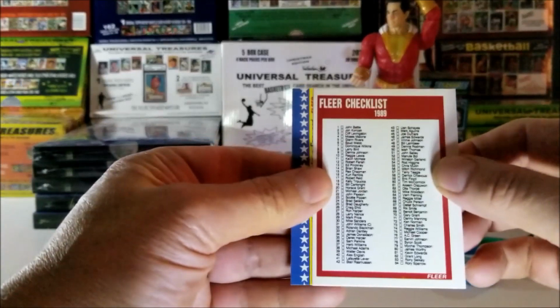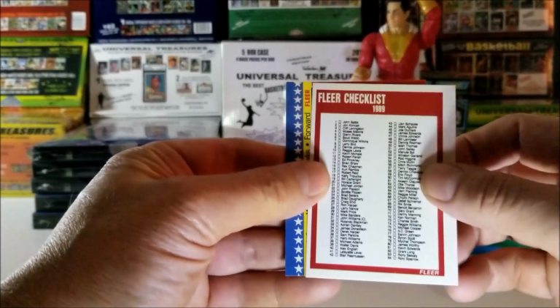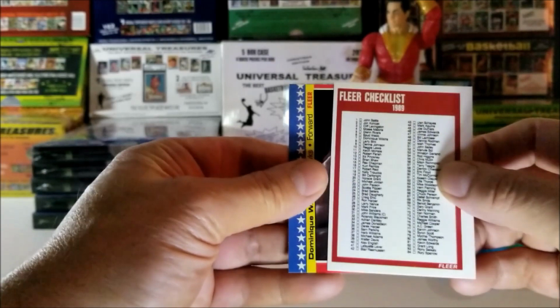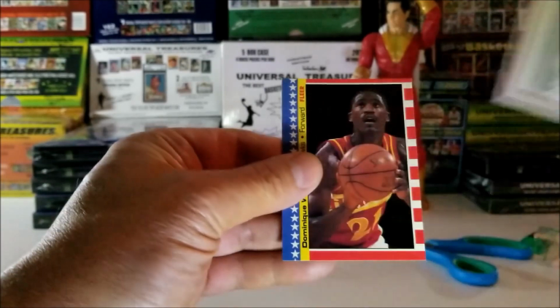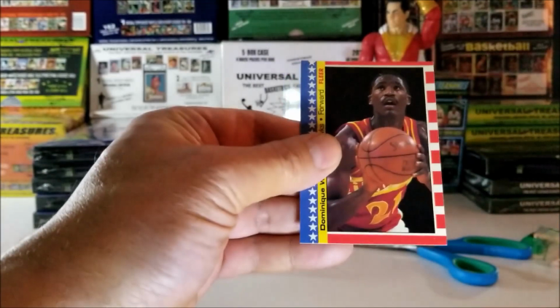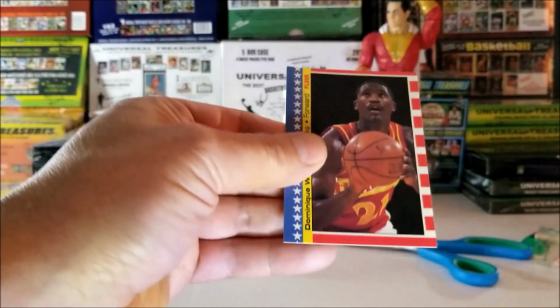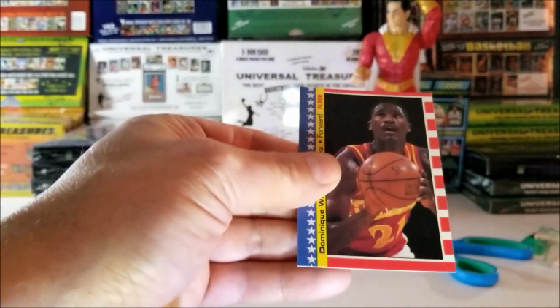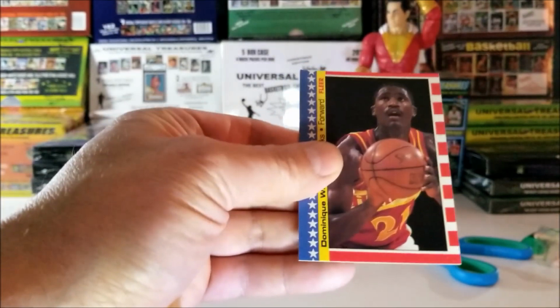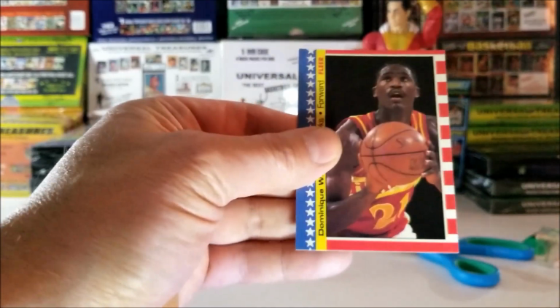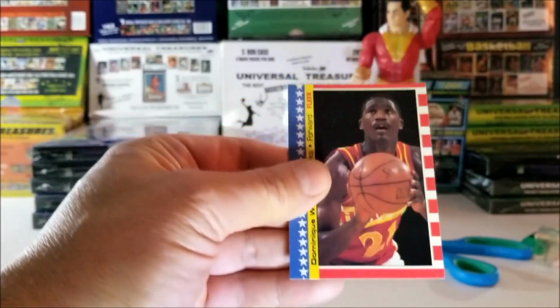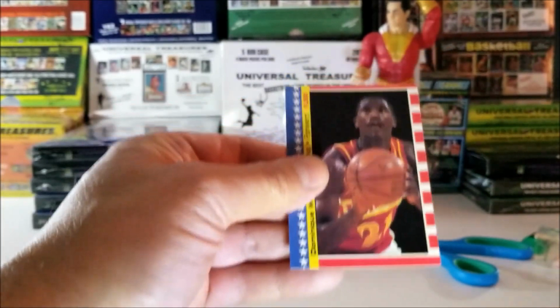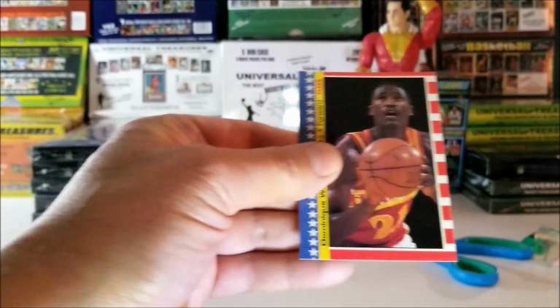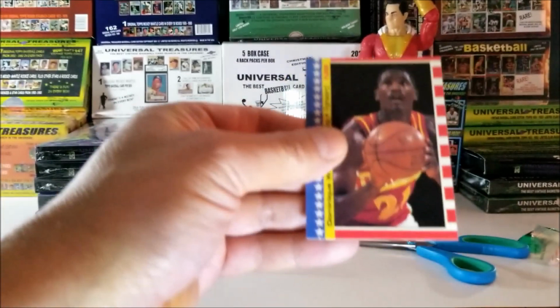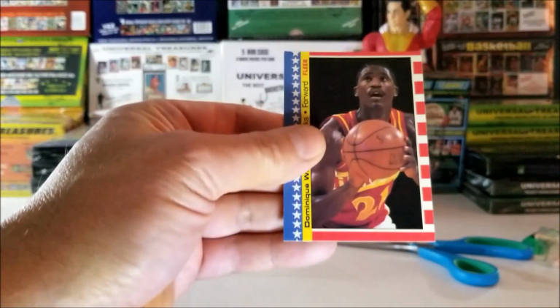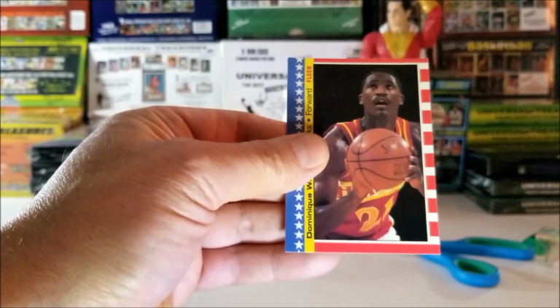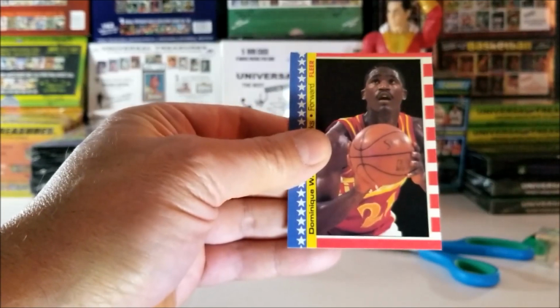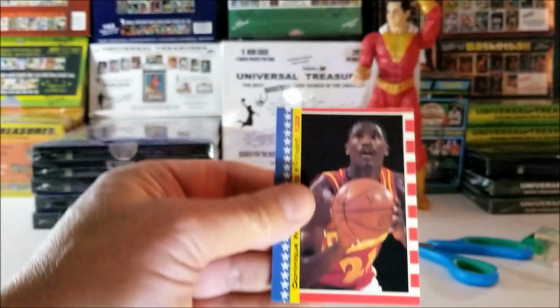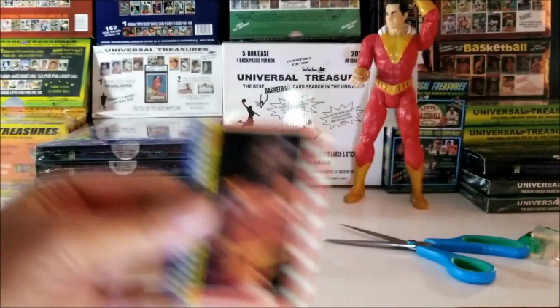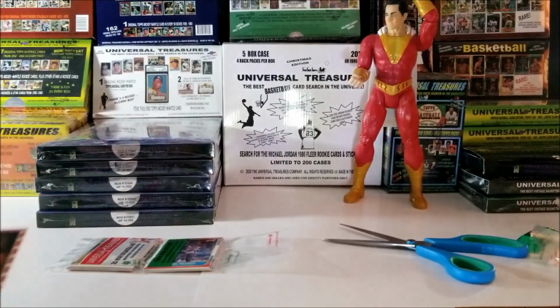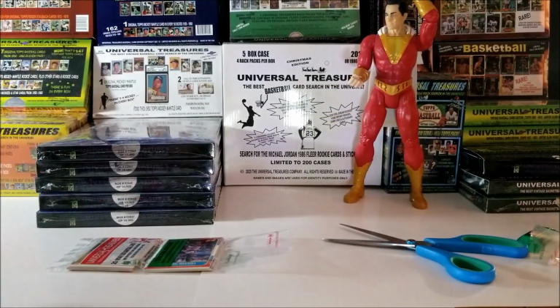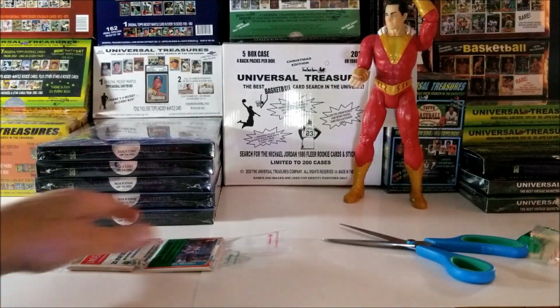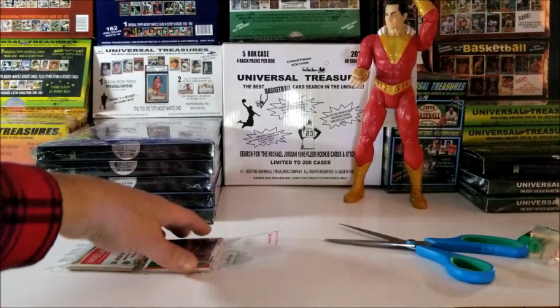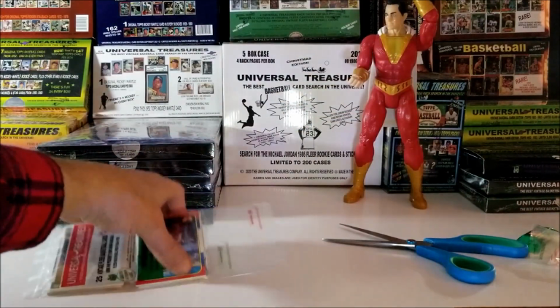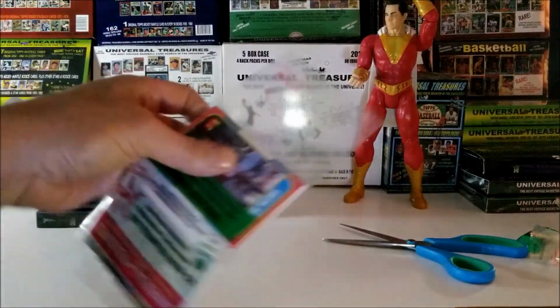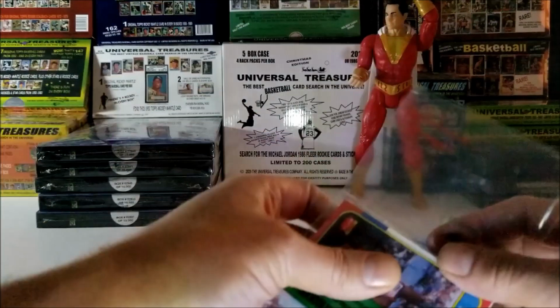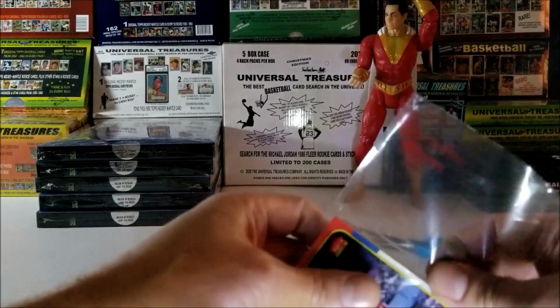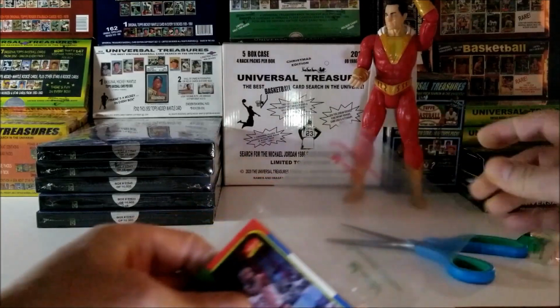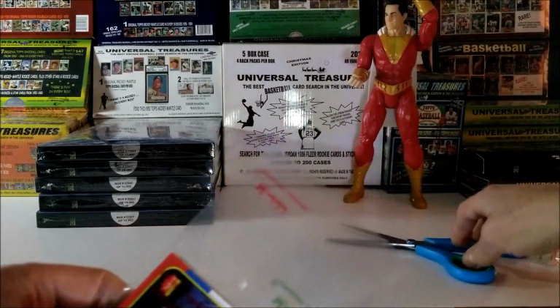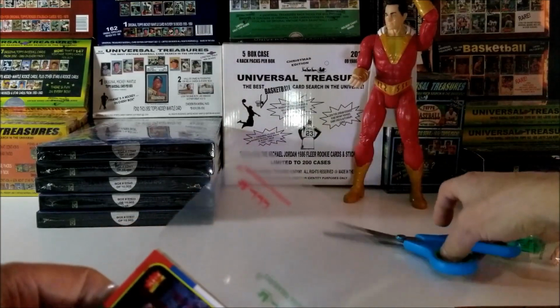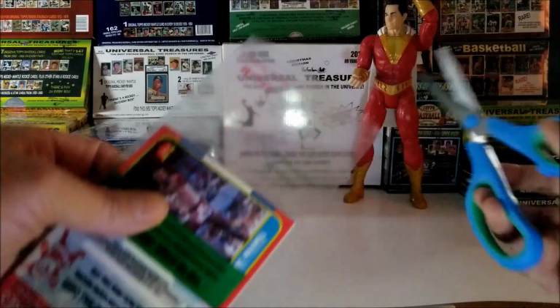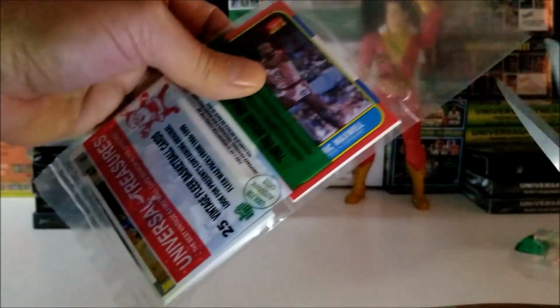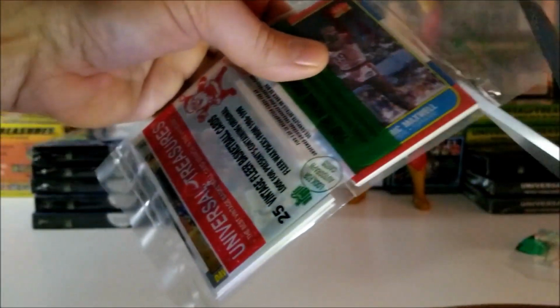And the last card is — that's a good one — Dominique Wilkins. It's a sticker, 1987. I'll put that over here to the left. That was the first section. Now let's open up the second section.